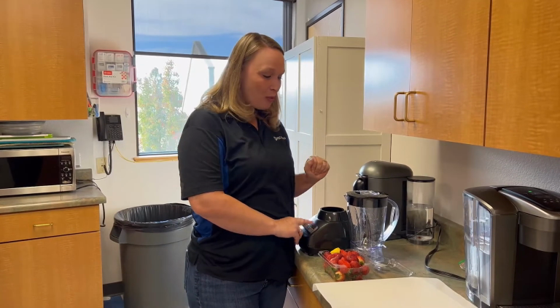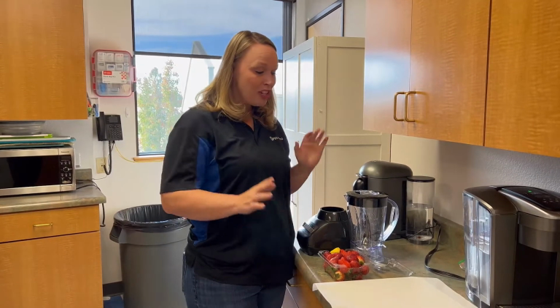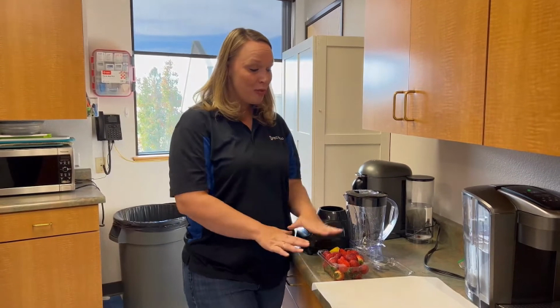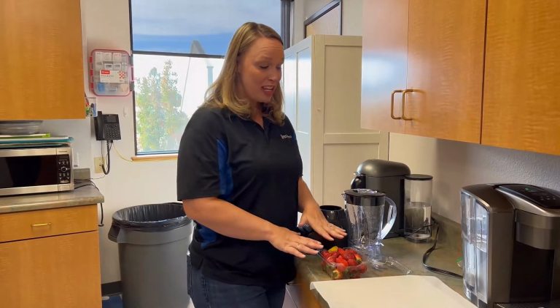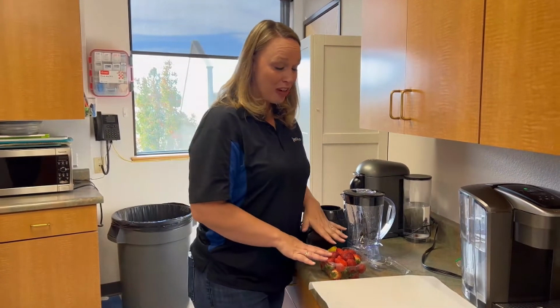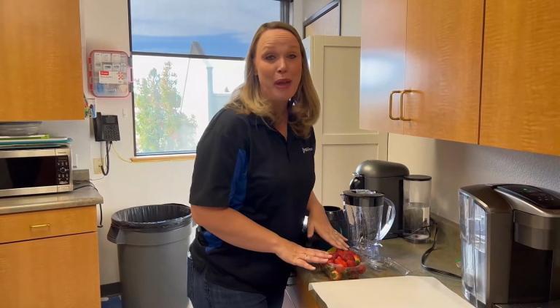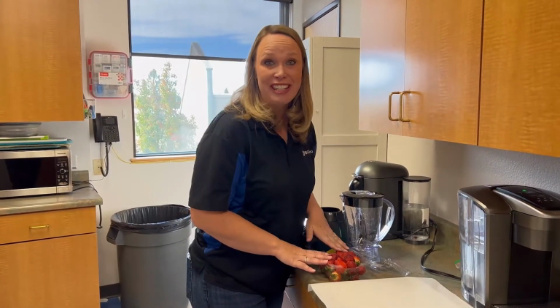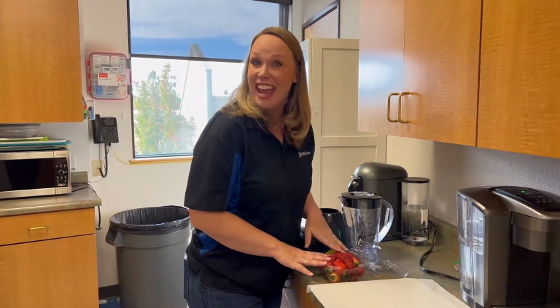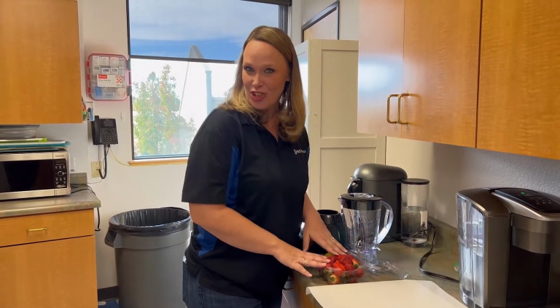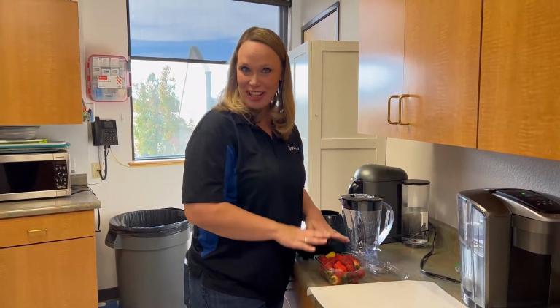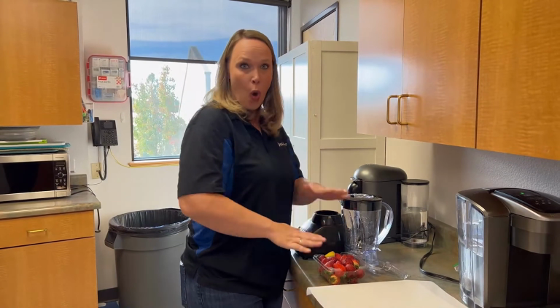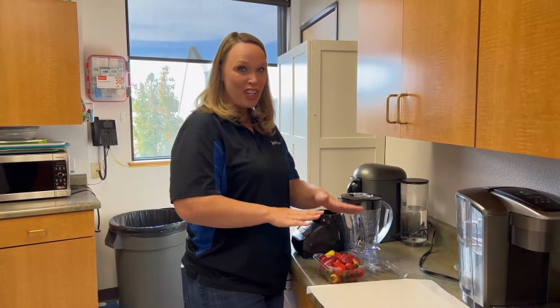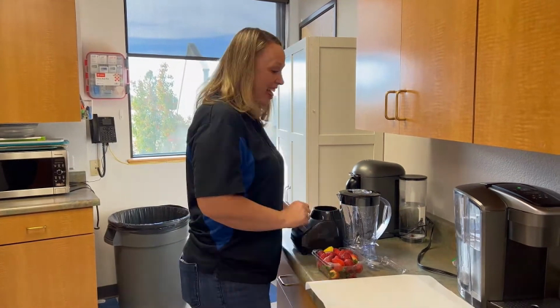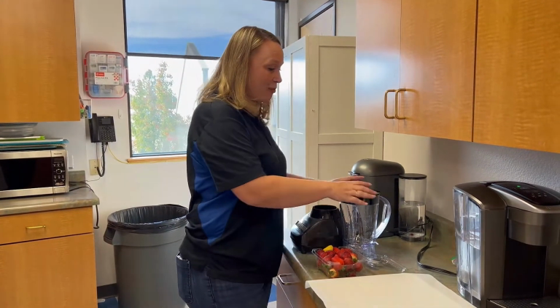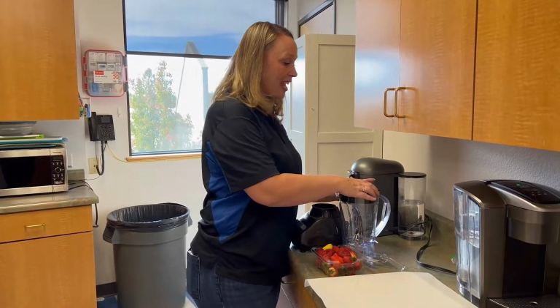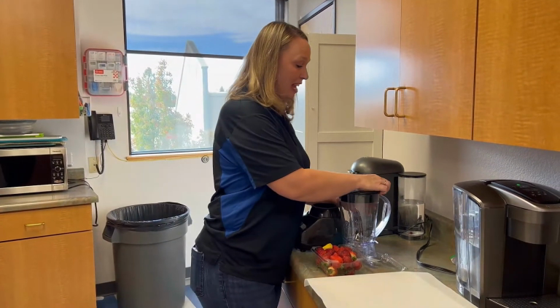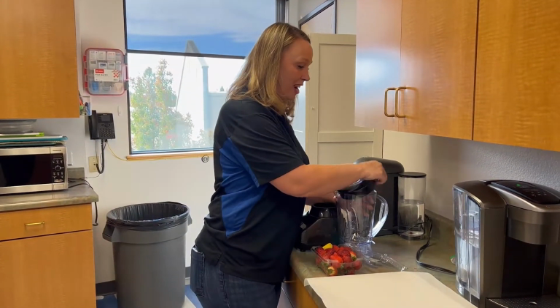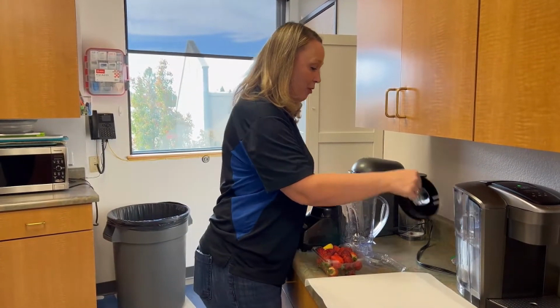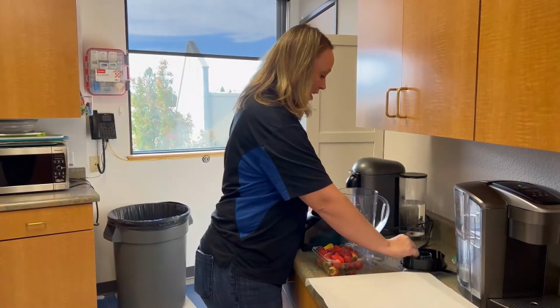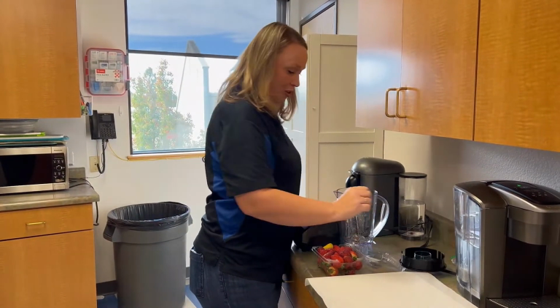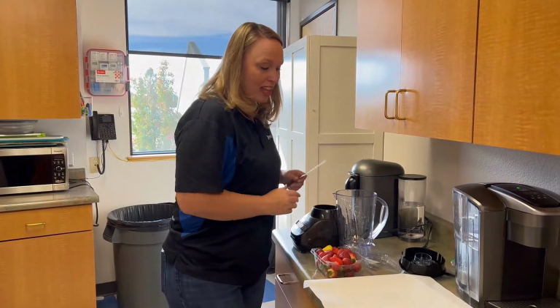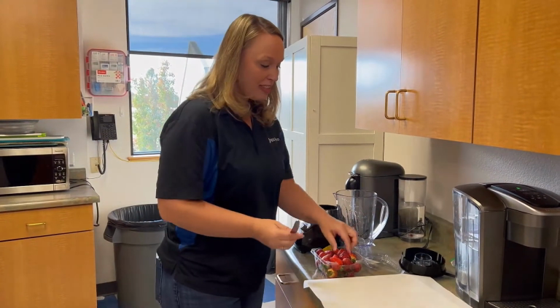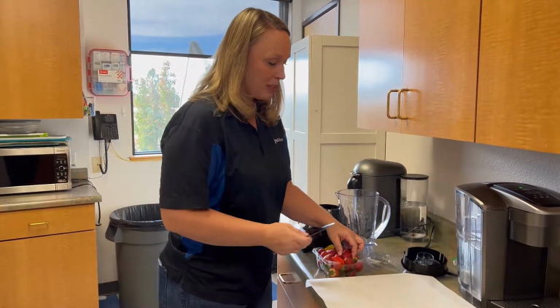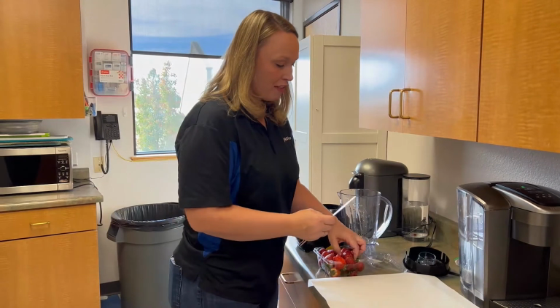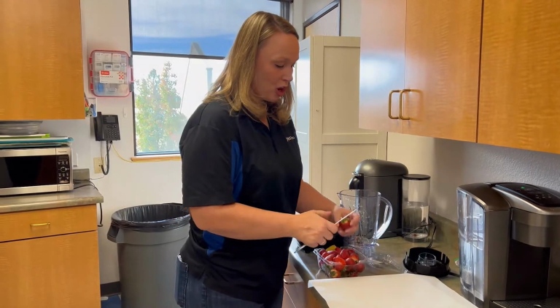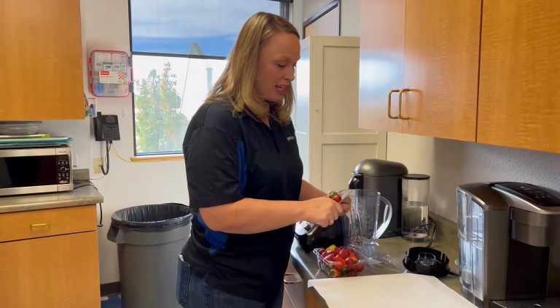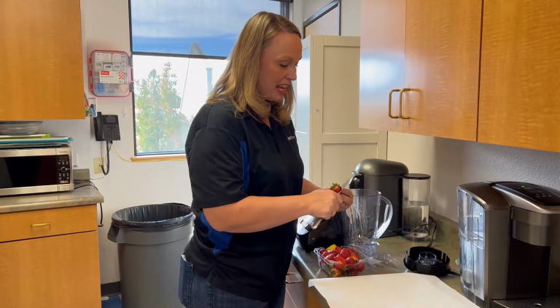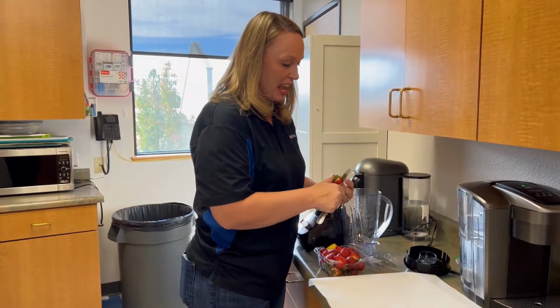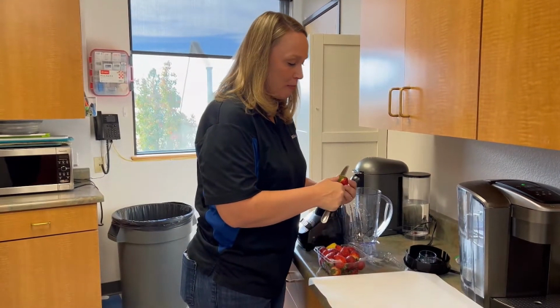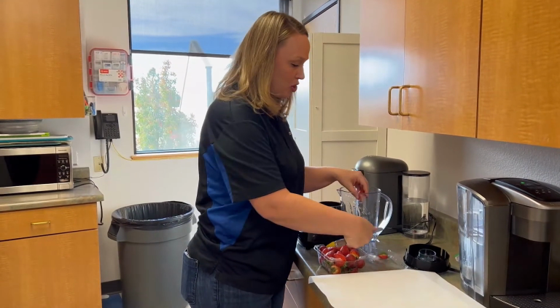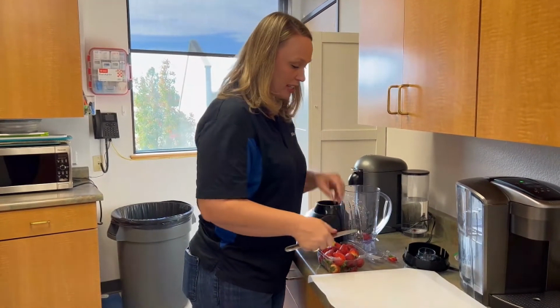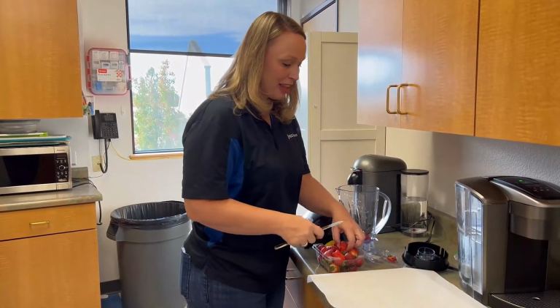What I want you to do is take your favorite kind of berries. Today I have strawberries. Wash them up, then we're going to take a blender and cut the stems off of the strawberries, and then put the strawberries in the blender.